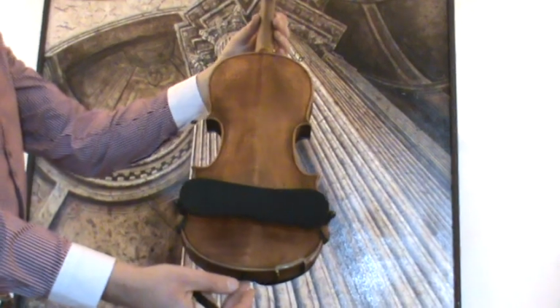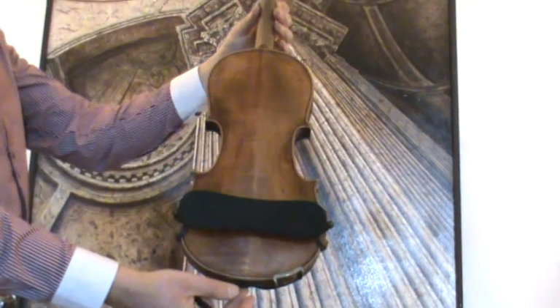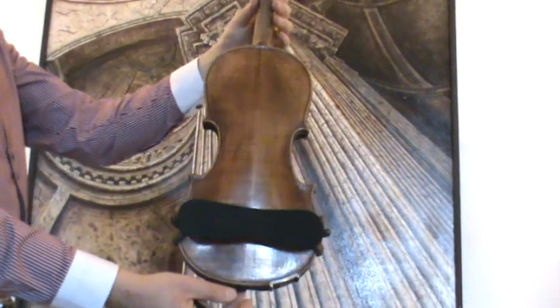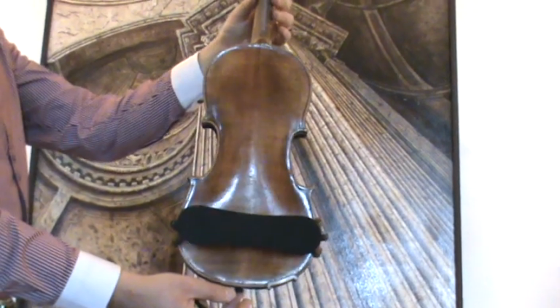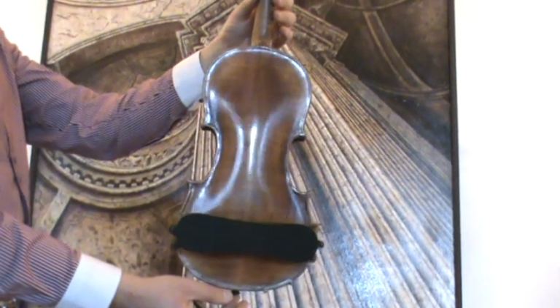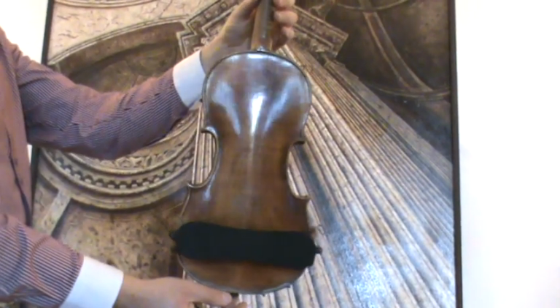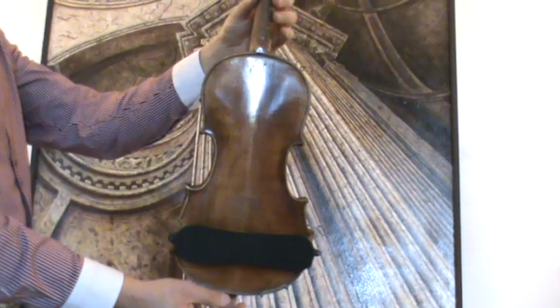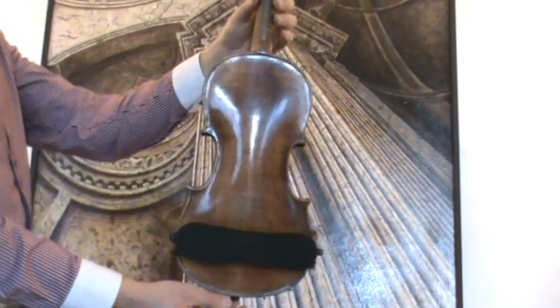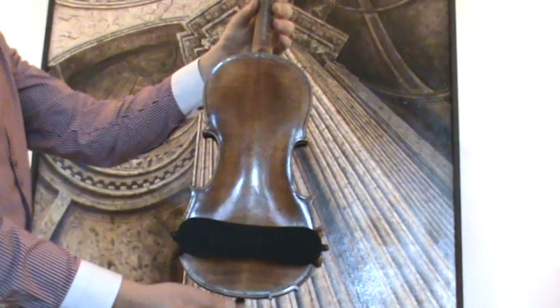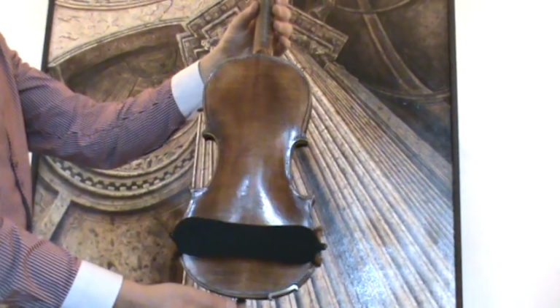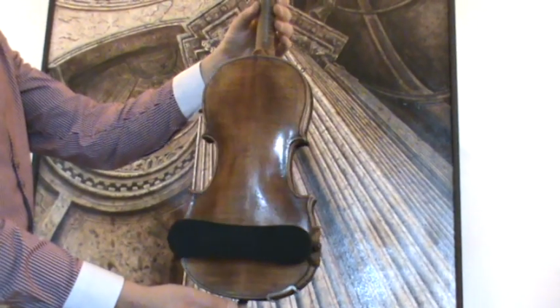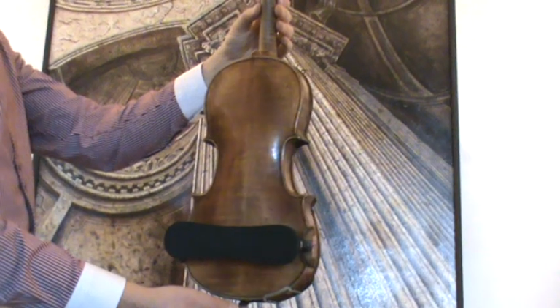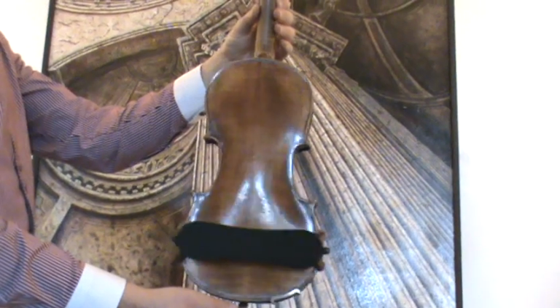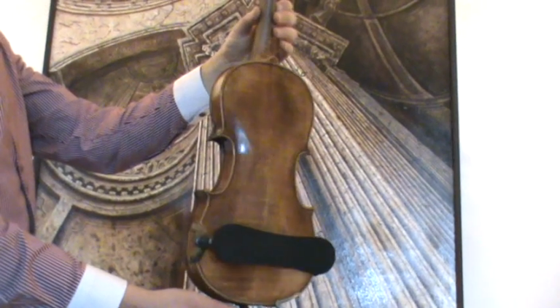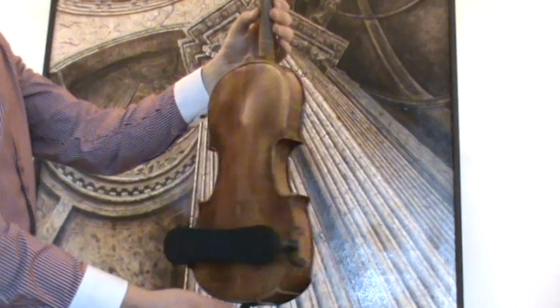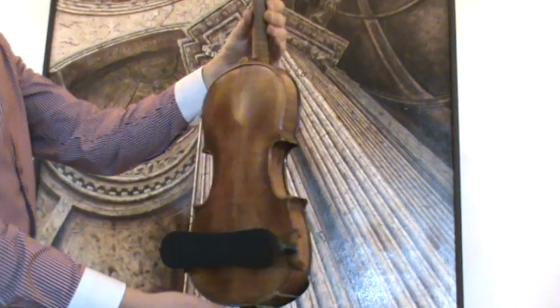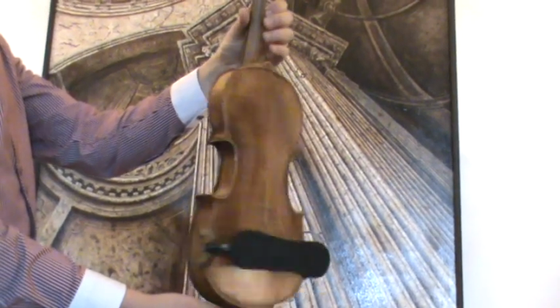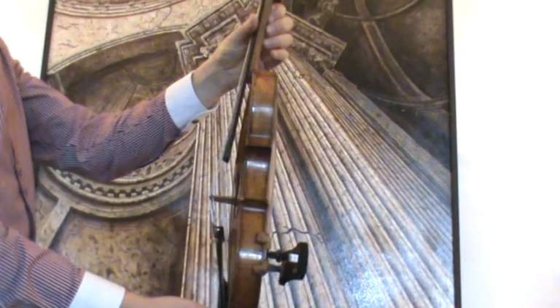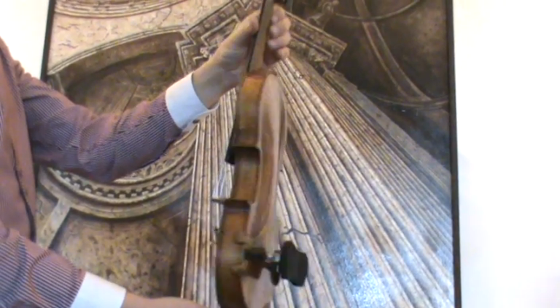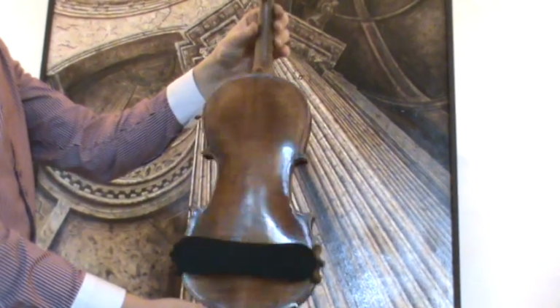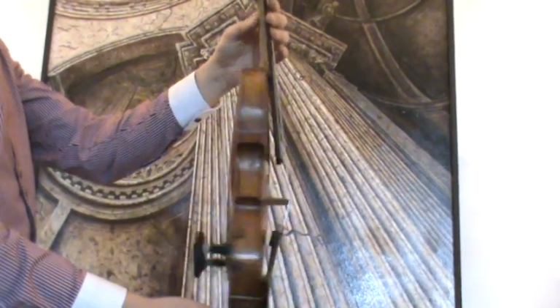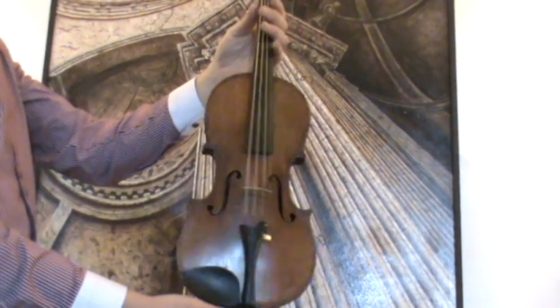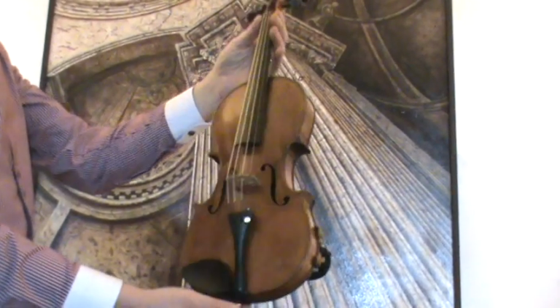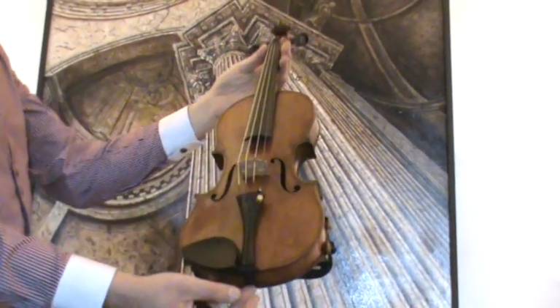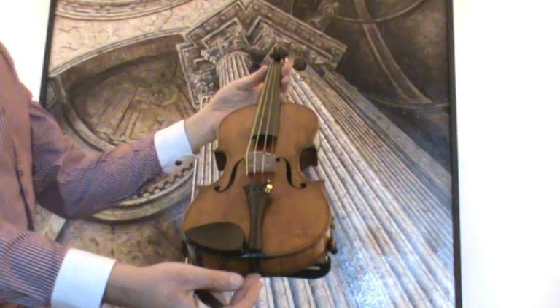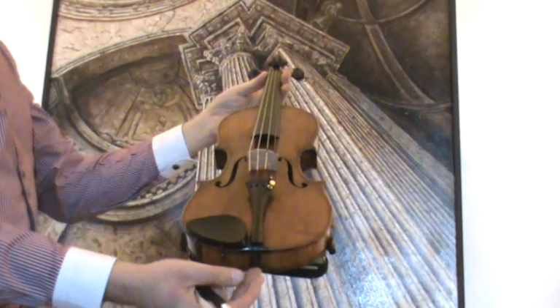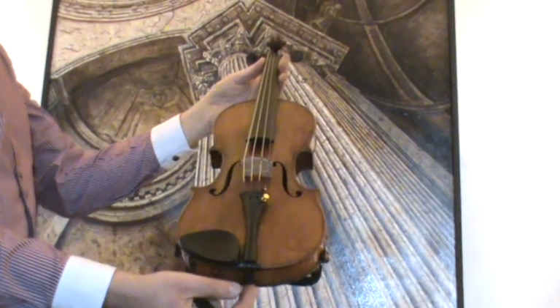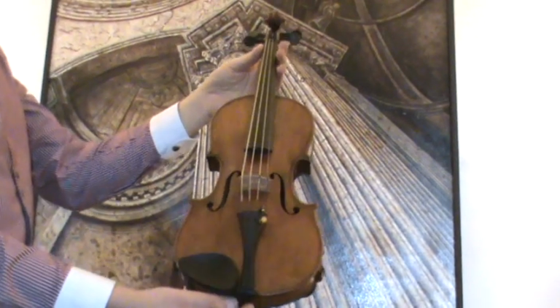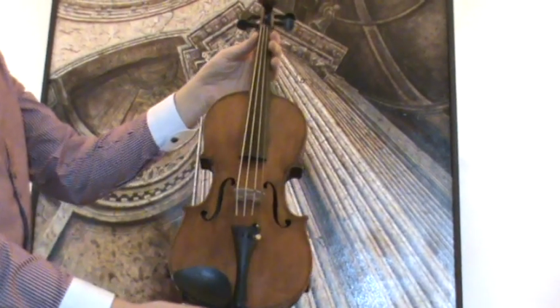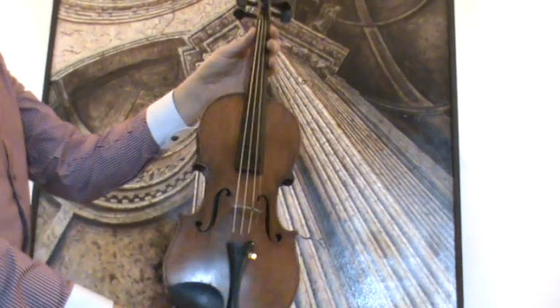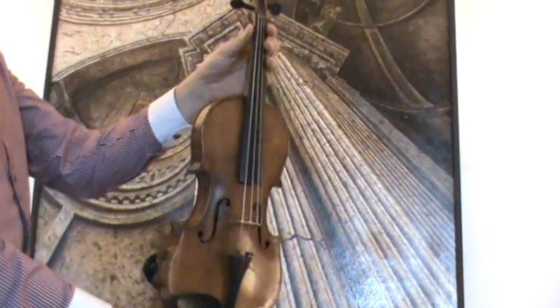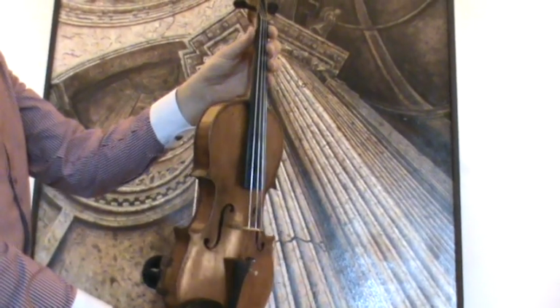The violin shows a nicely flamed two-piece maple back. Ribs and neck are from the same wood, and a medium to fine grain spruce front.